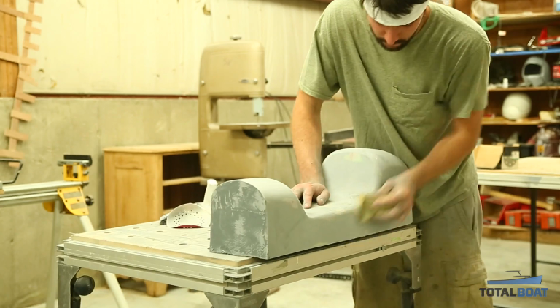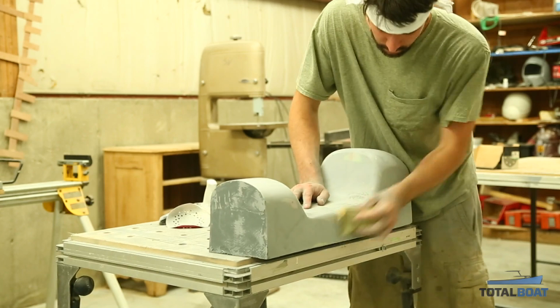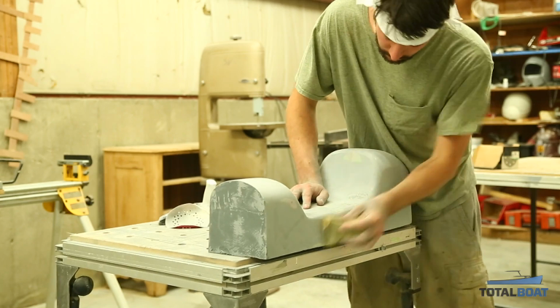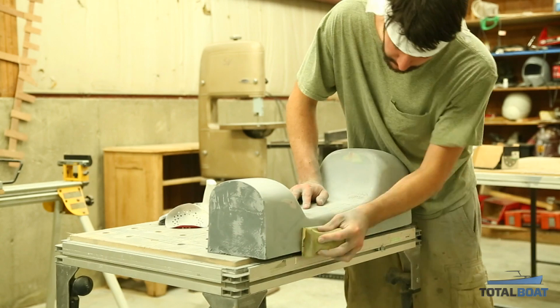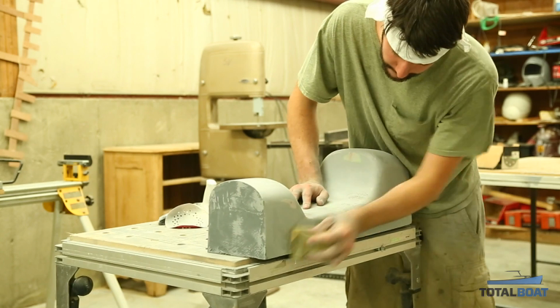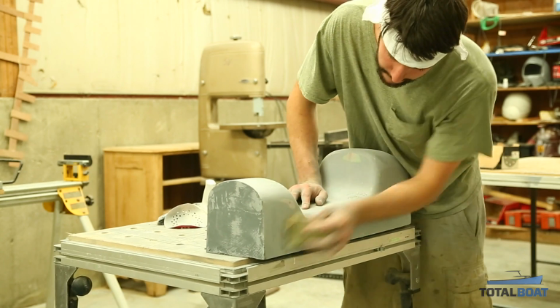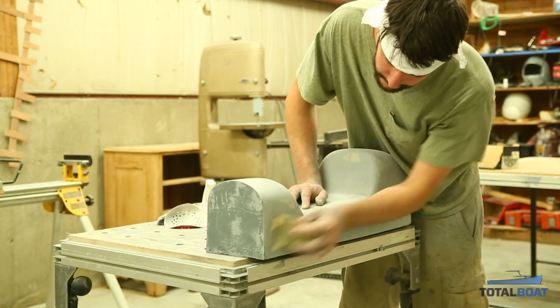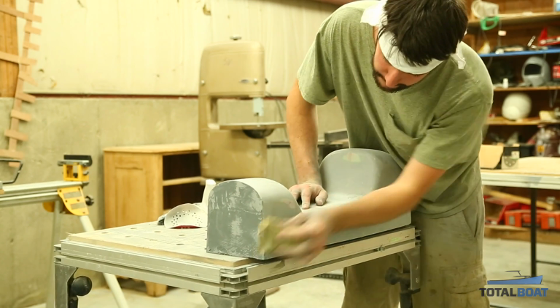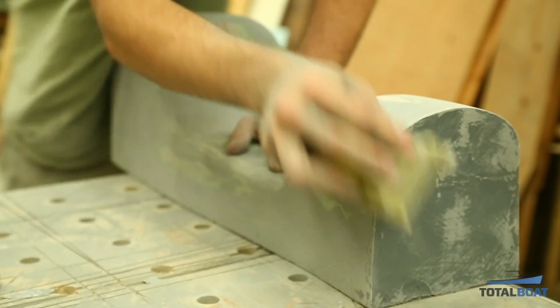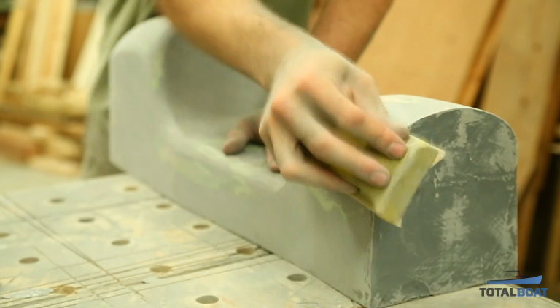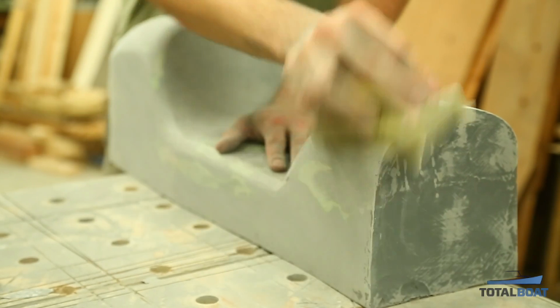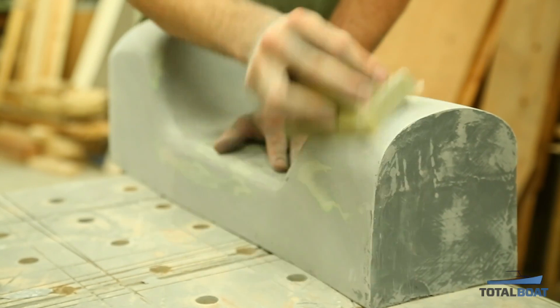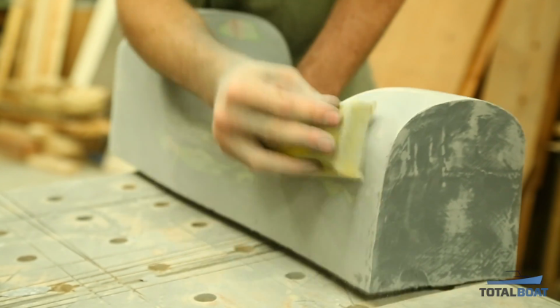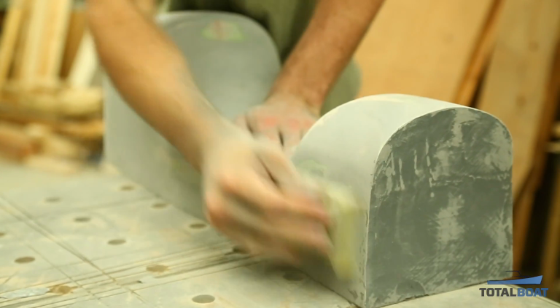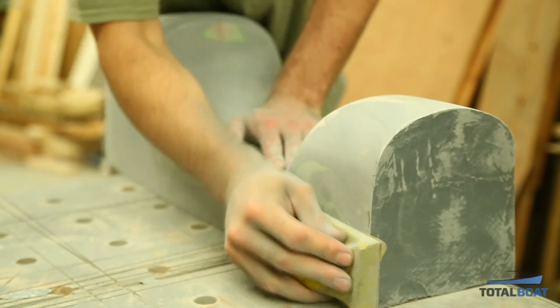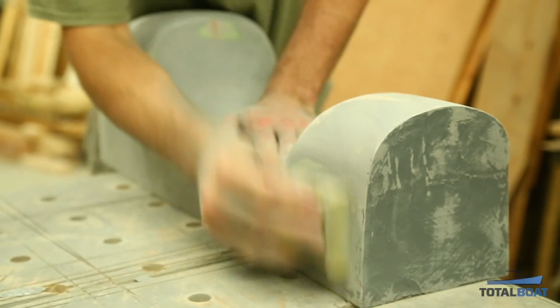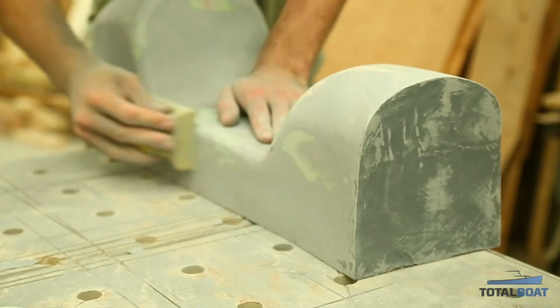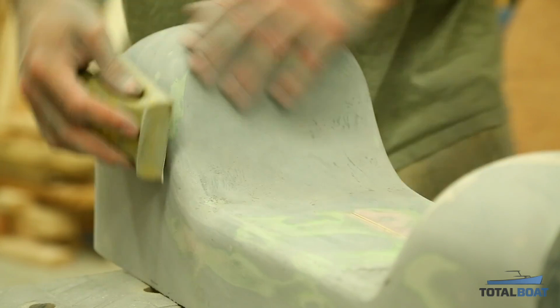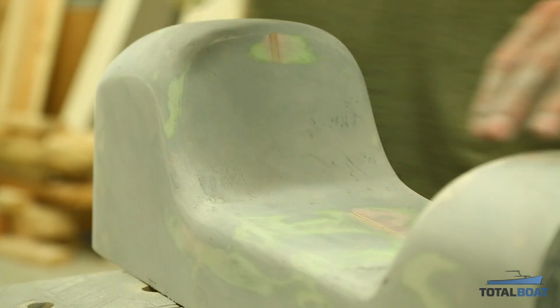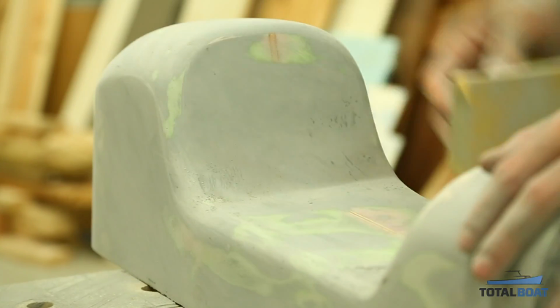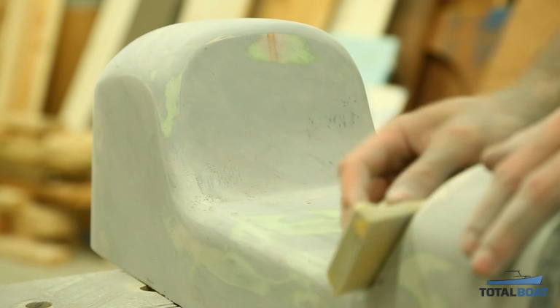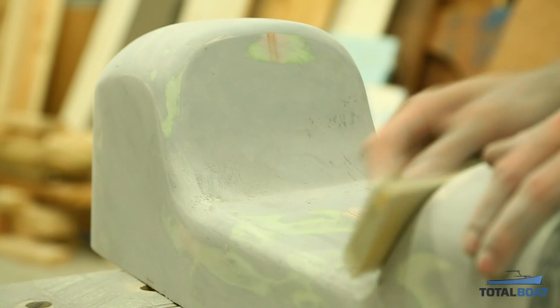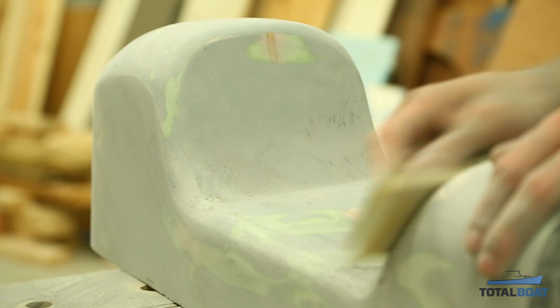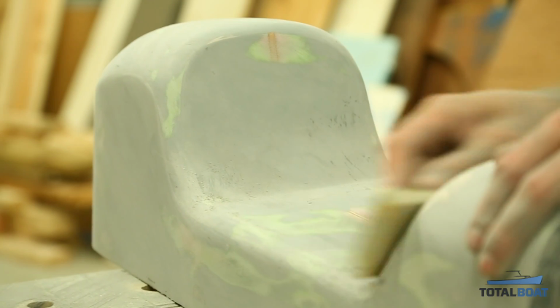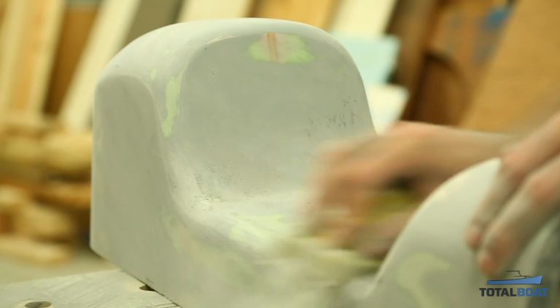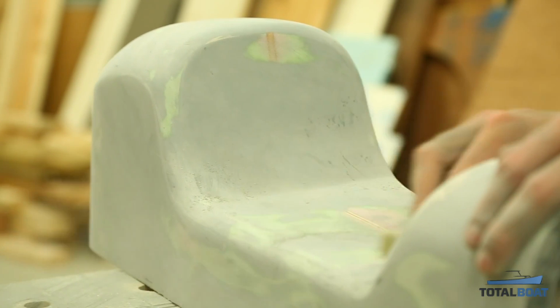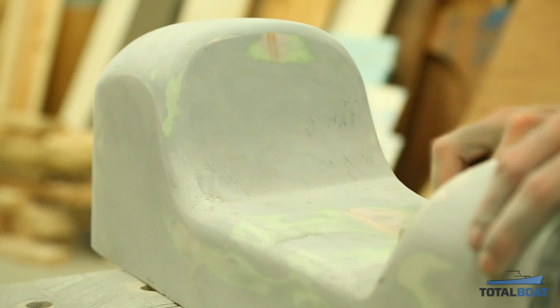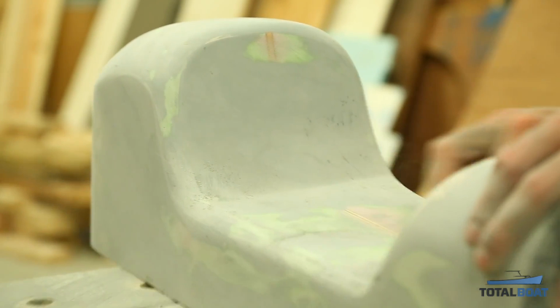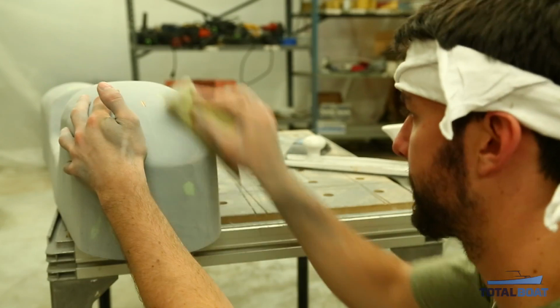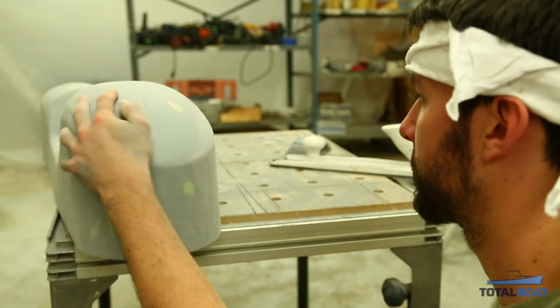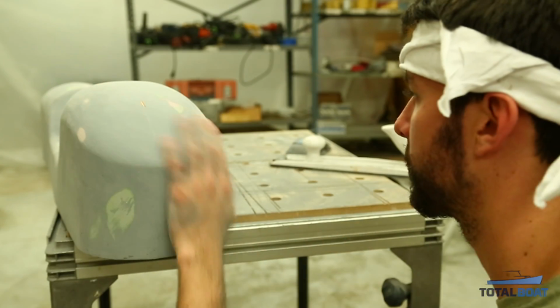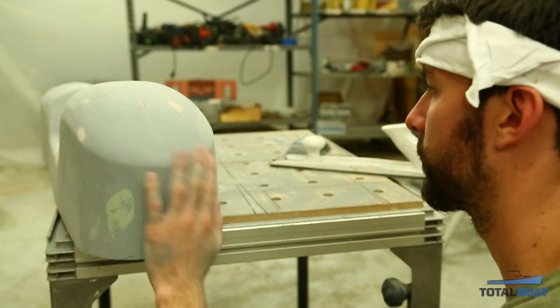When sanding your part, if you break through in any spot you may need to do a secondary application. Once you've done your secondary application, sand your whole part to about a 400 grit finish.